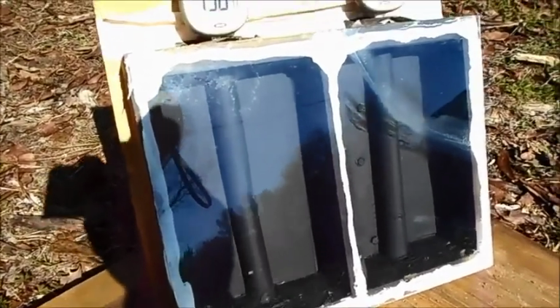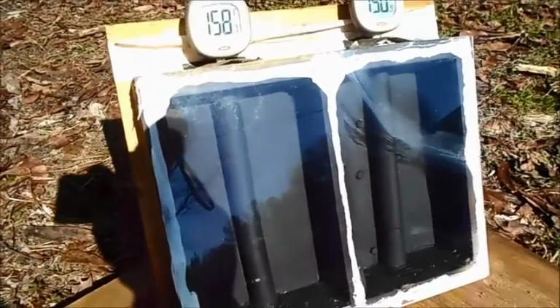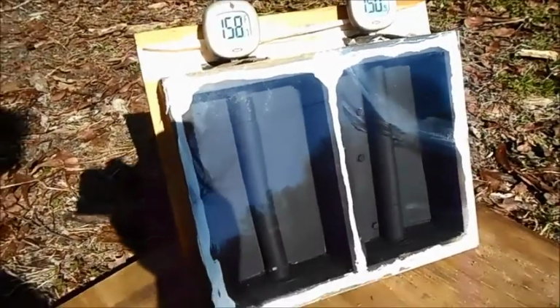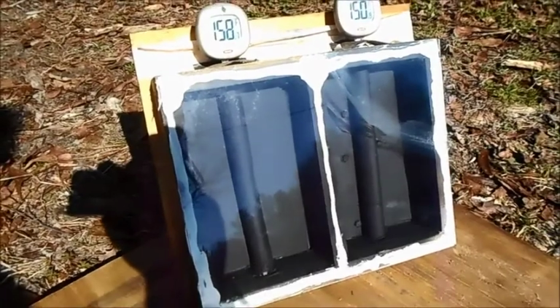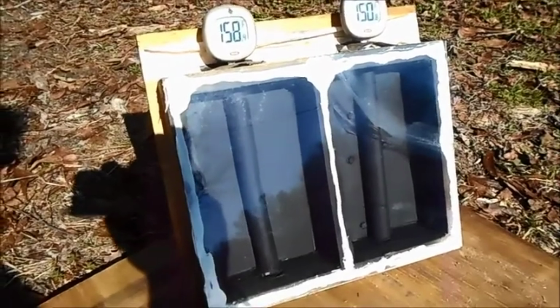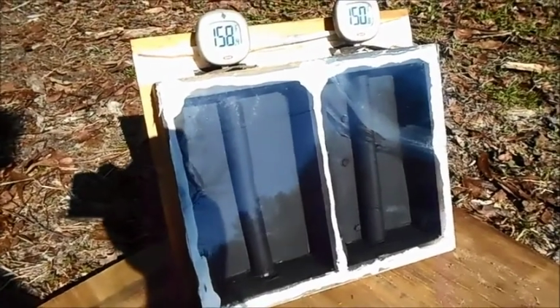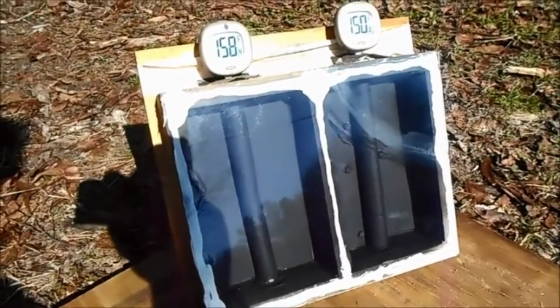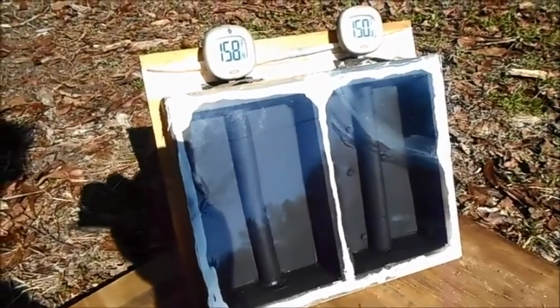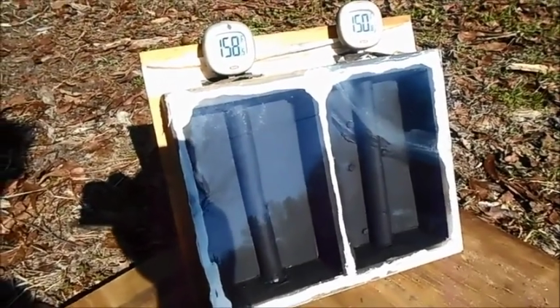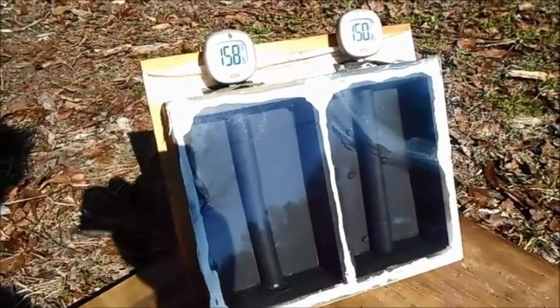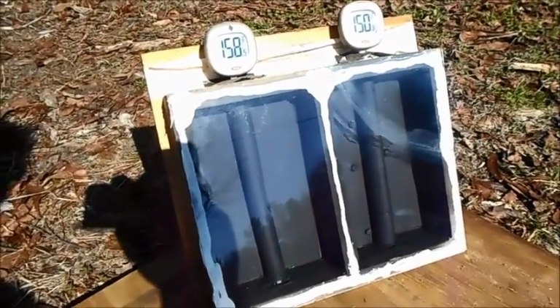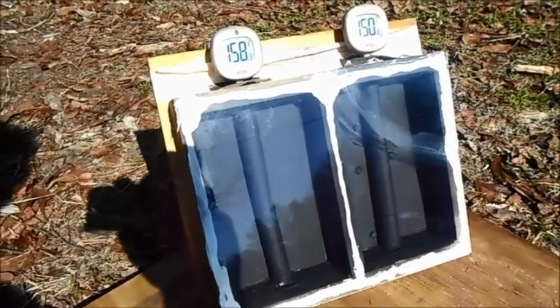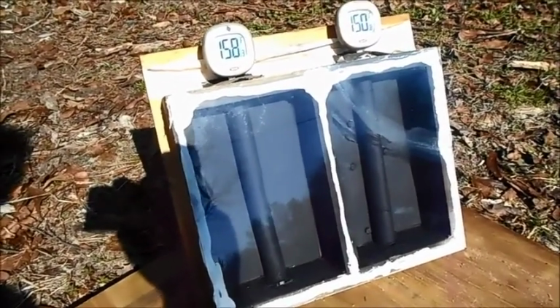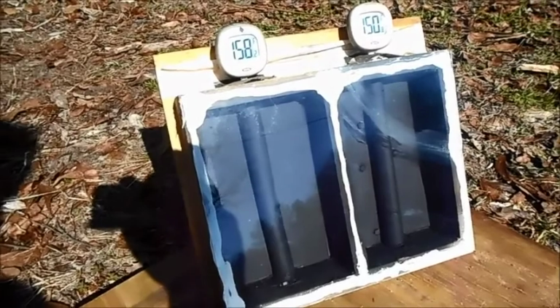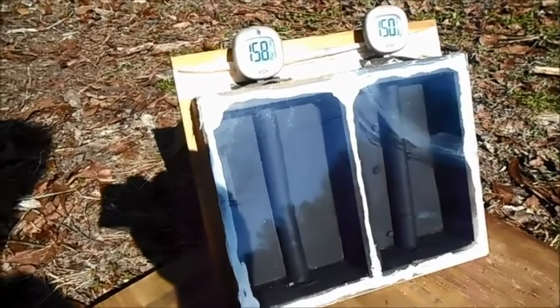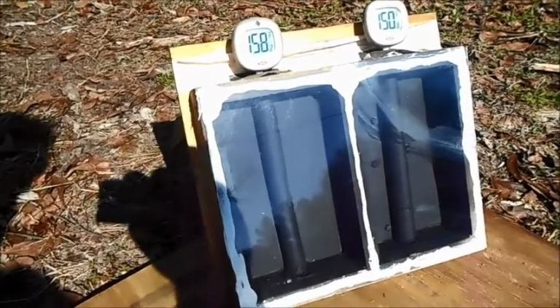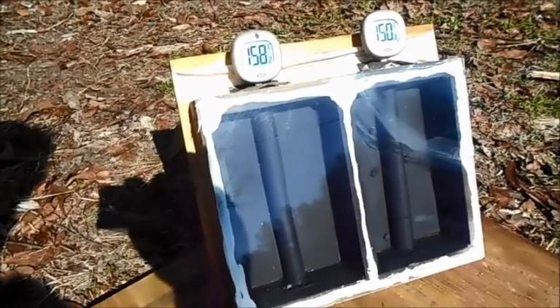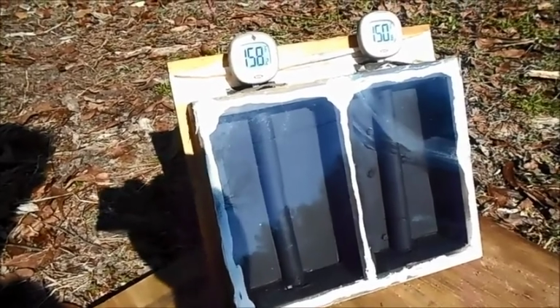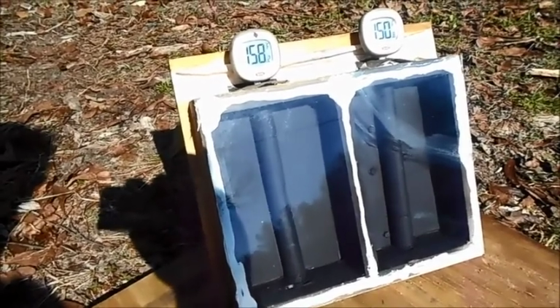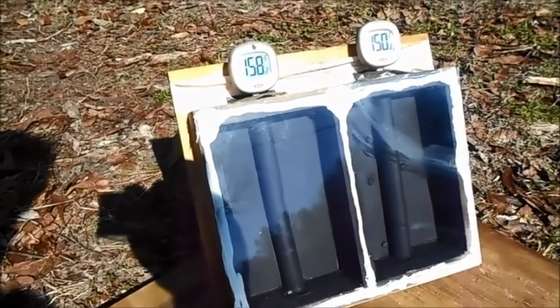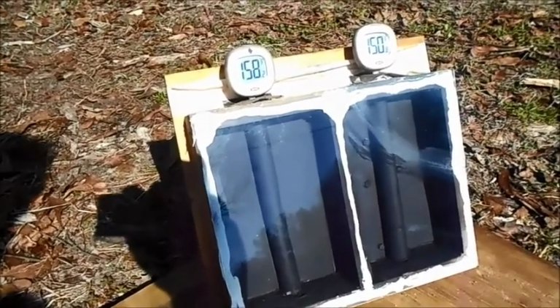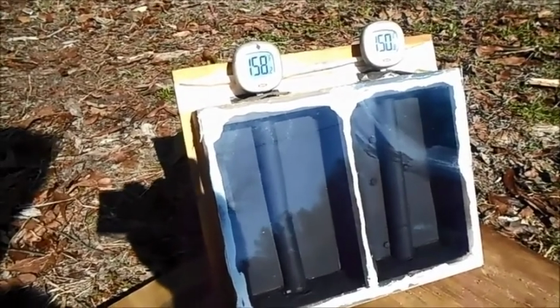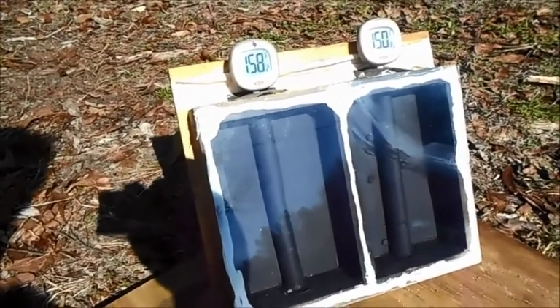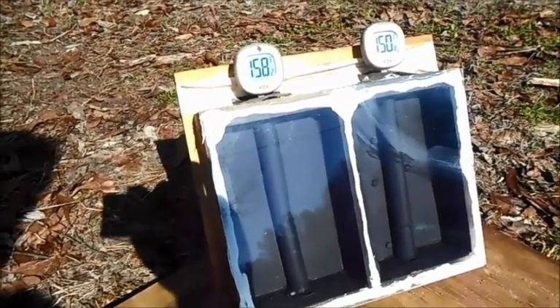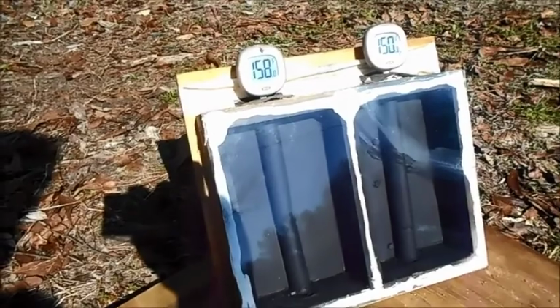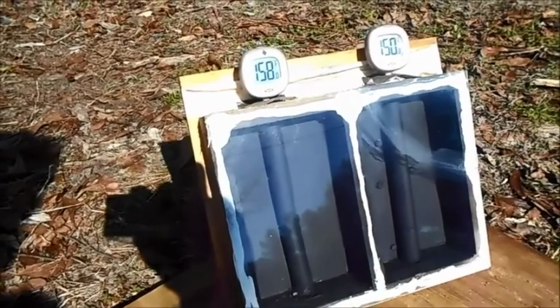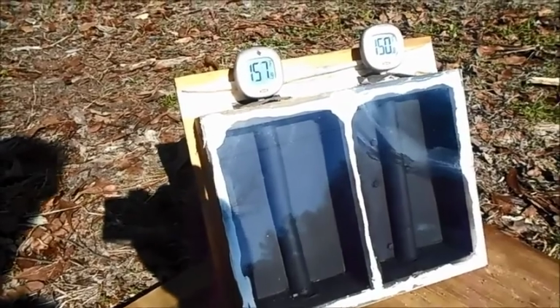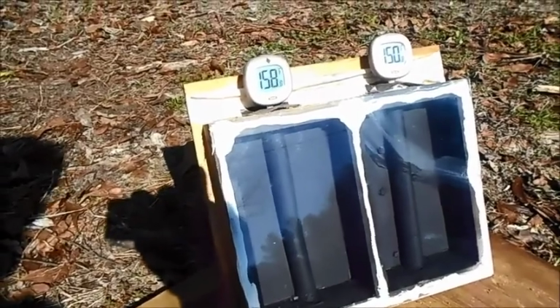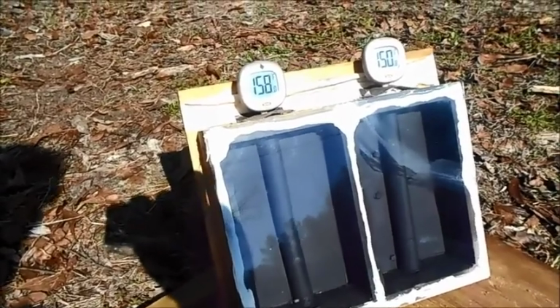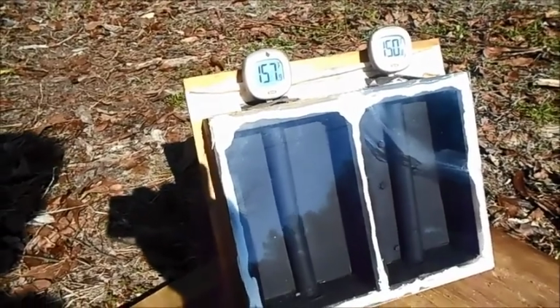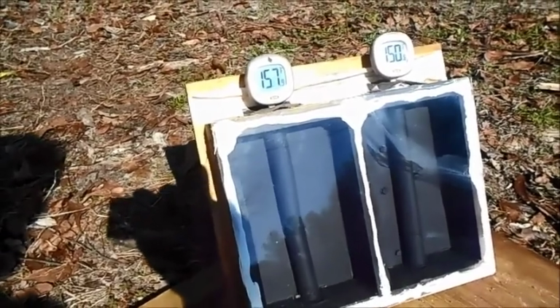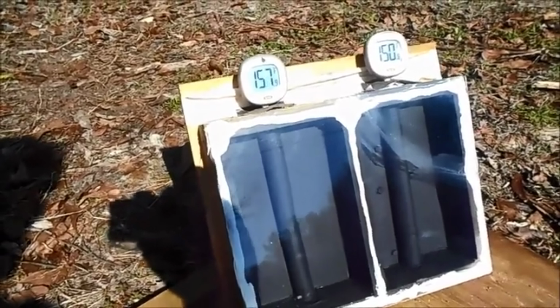Get yourself some of these test boxes and you can test different things. You can find out everything you want to know for a fact, and you don't have to look at anything on the internet to find out.